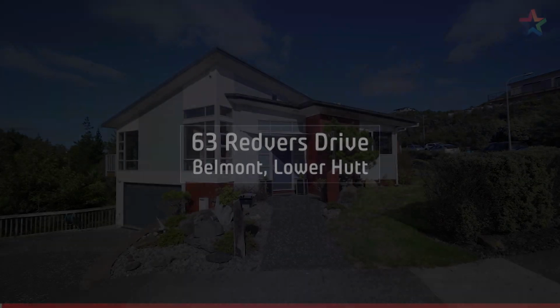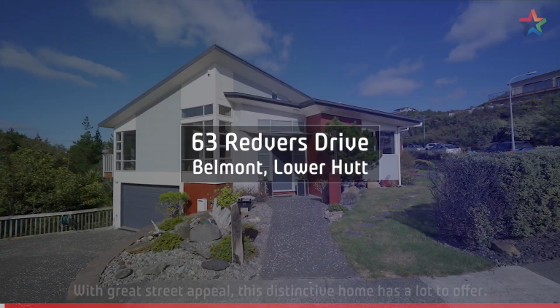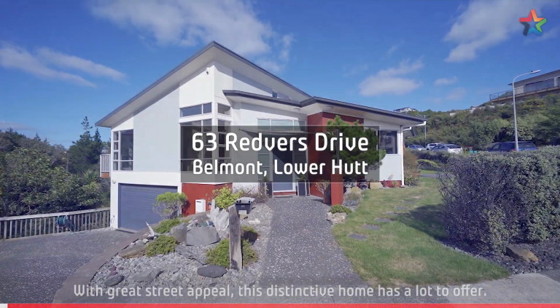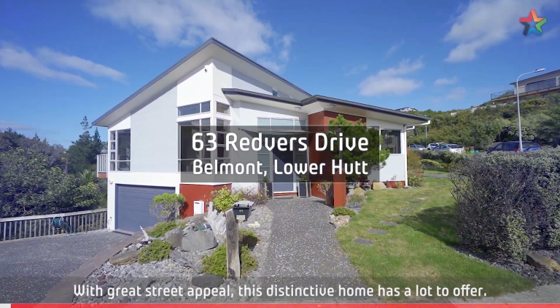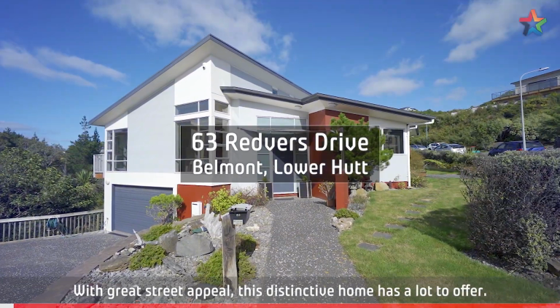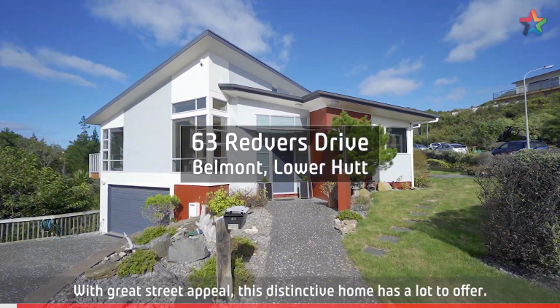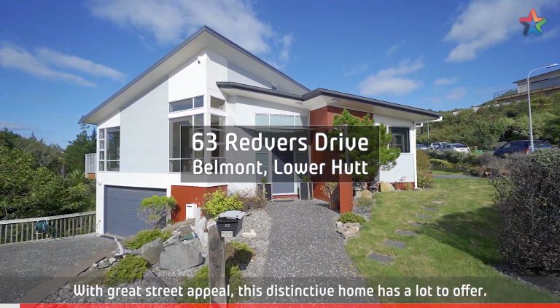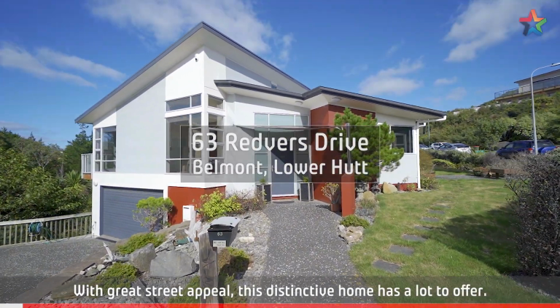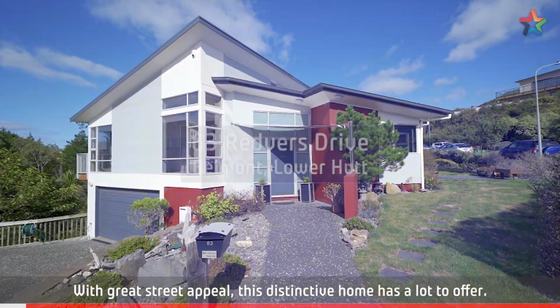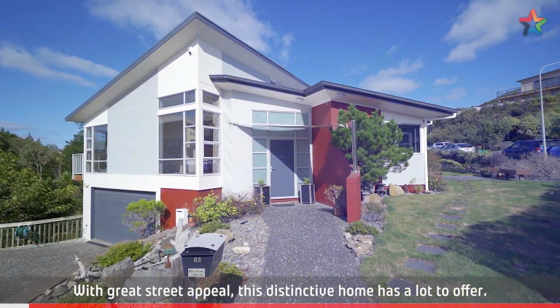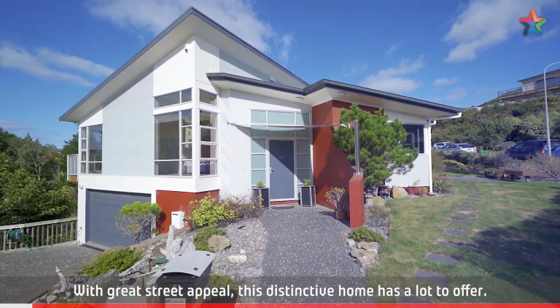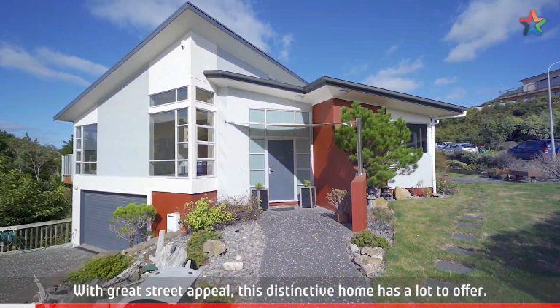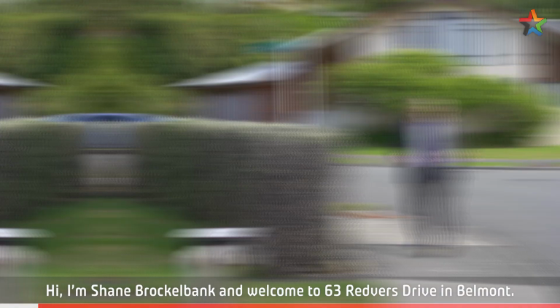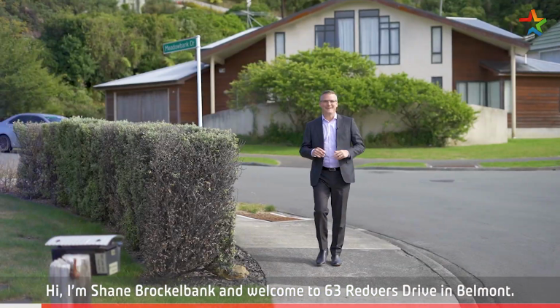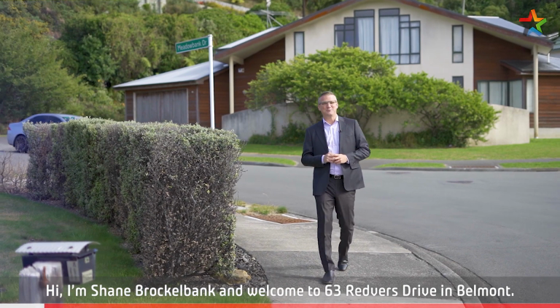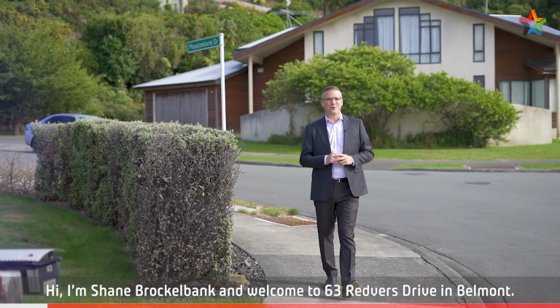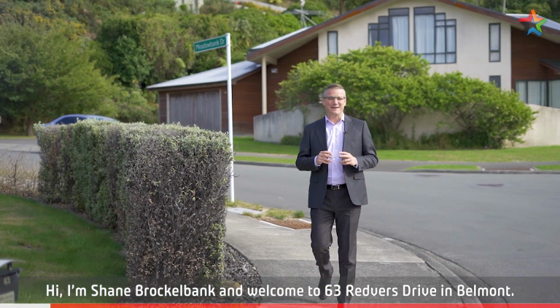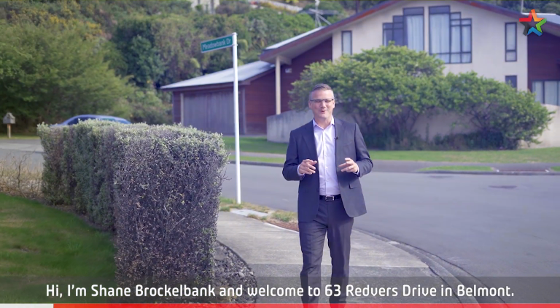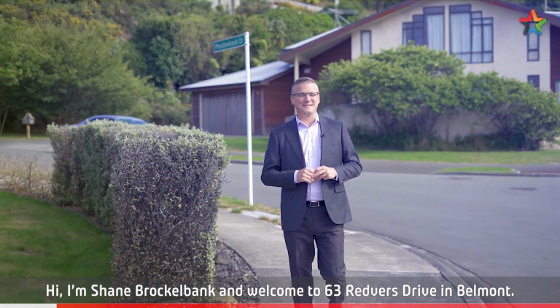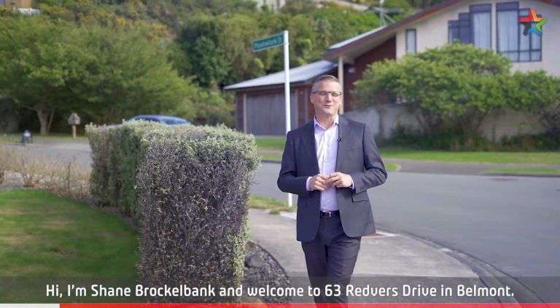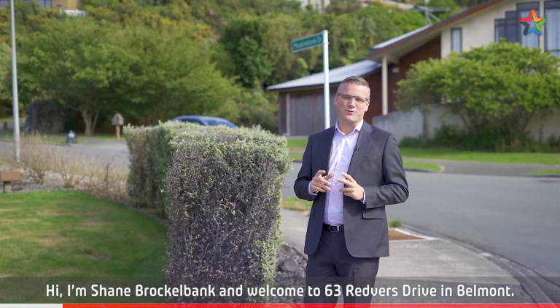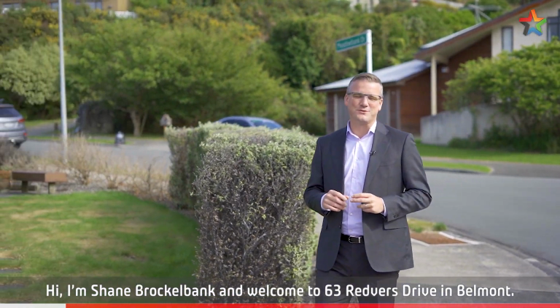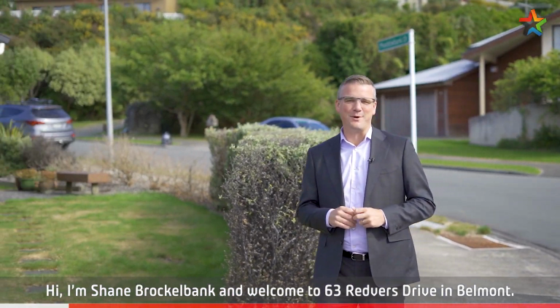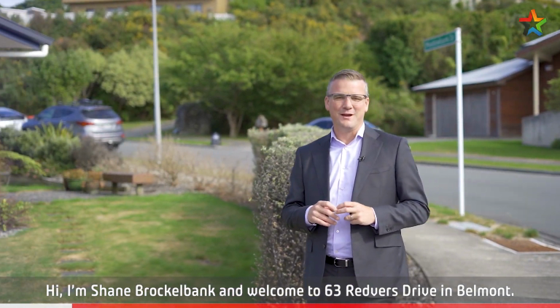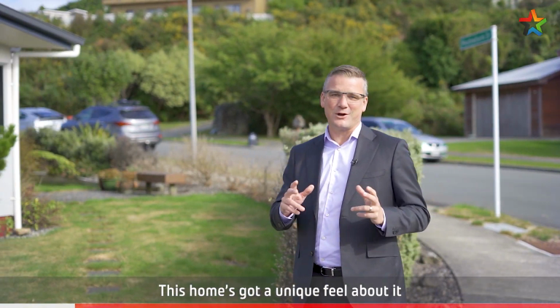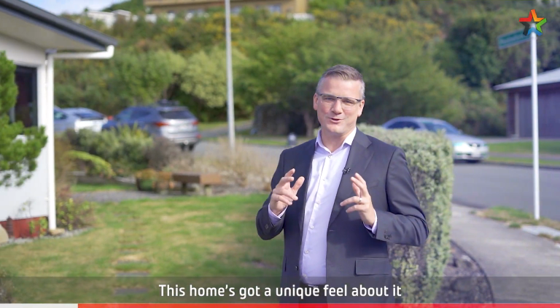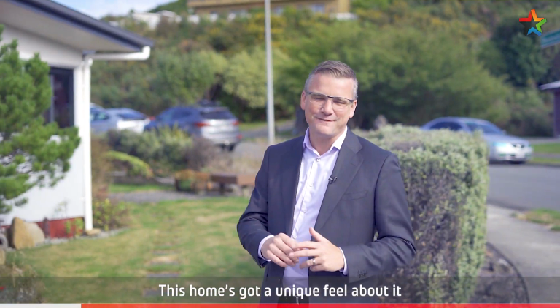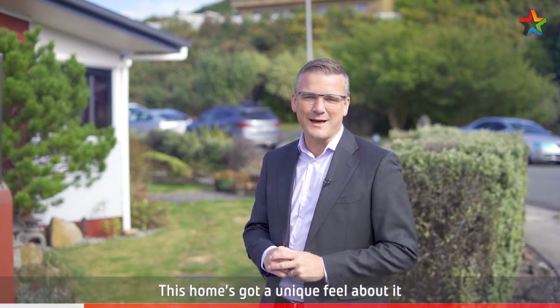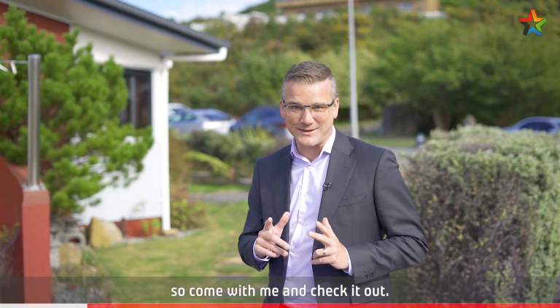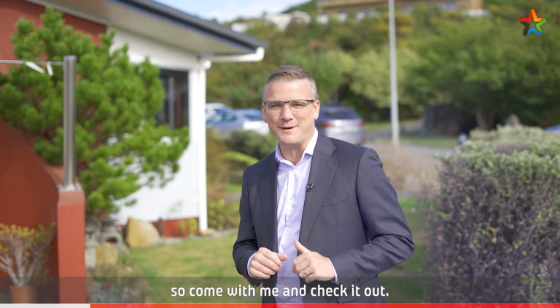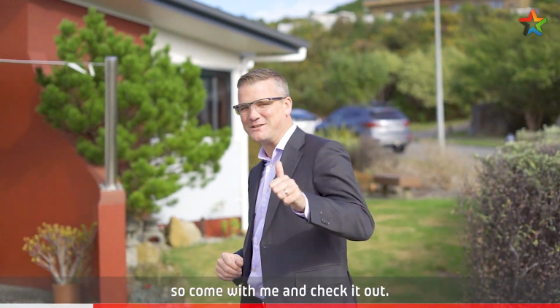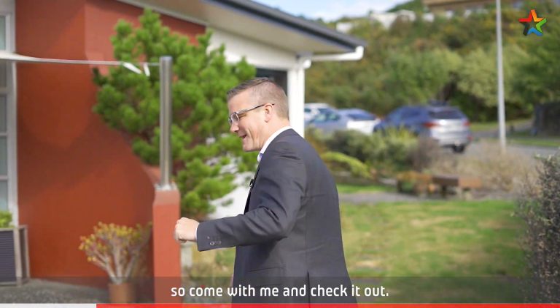With great street appeal, this distinctive home has a lot to offer. Hi, I'm Shane Brocklebank and welcome to 63 Redfords Drive in Belmont. This home's got a unique feel about it, so come with me and check it out.